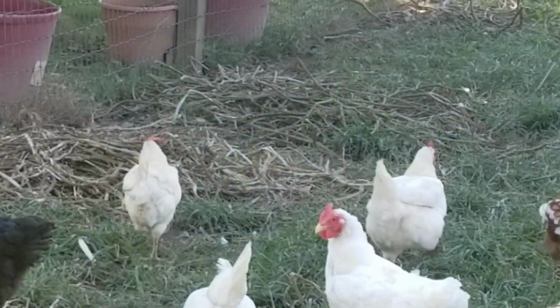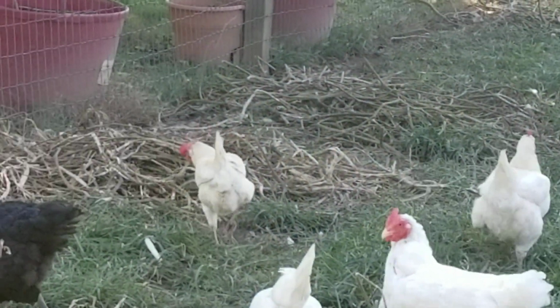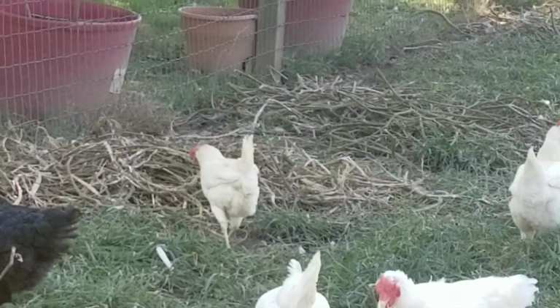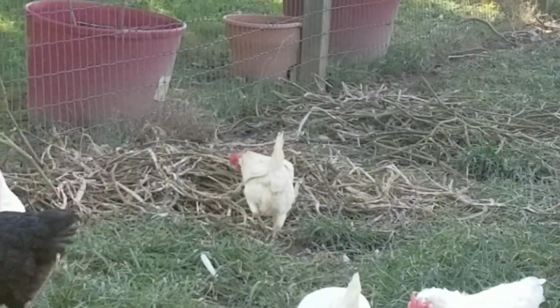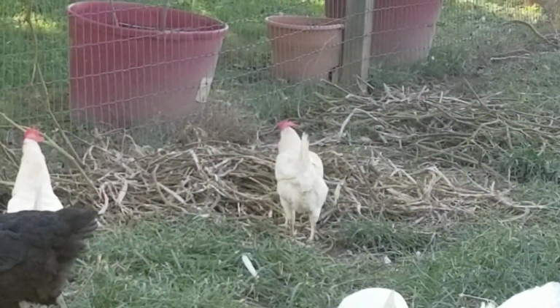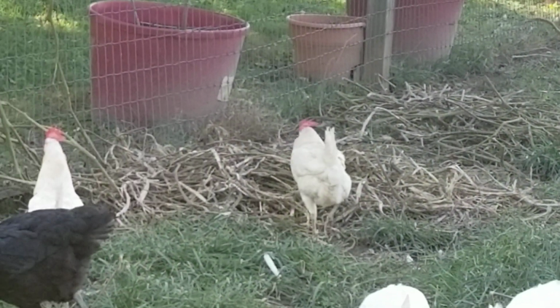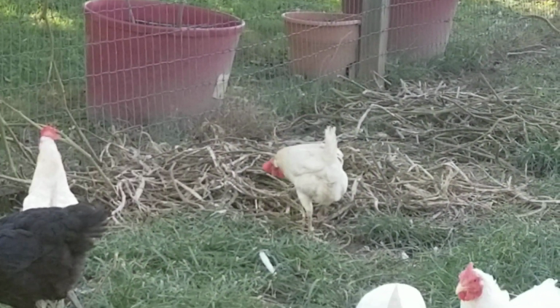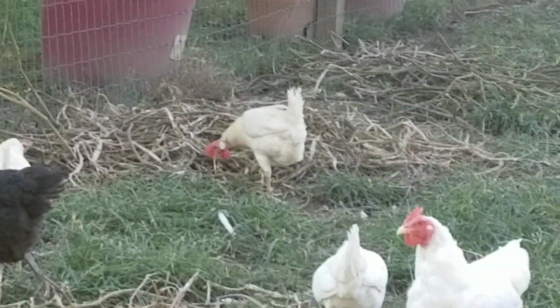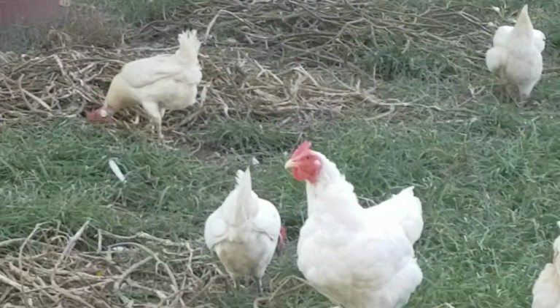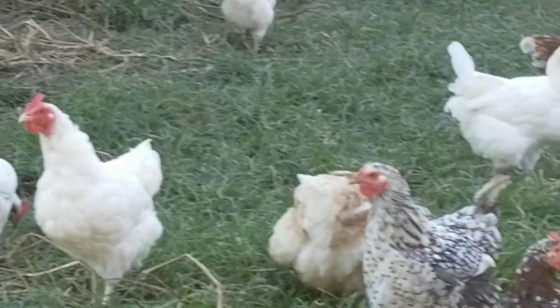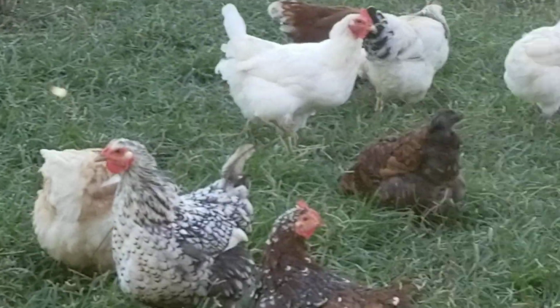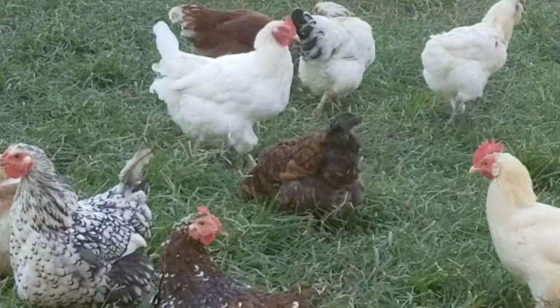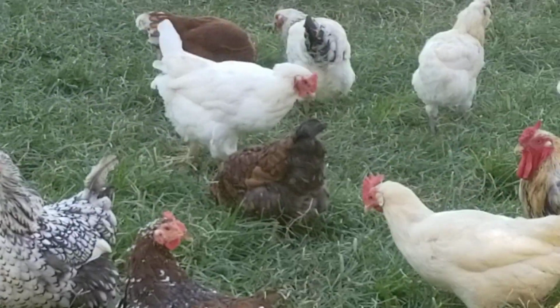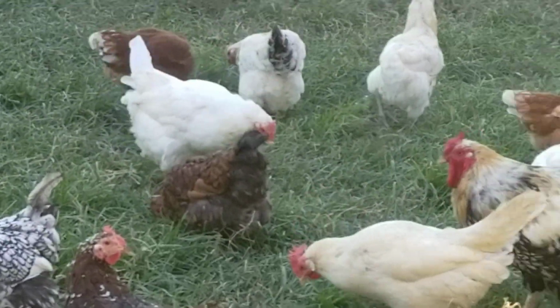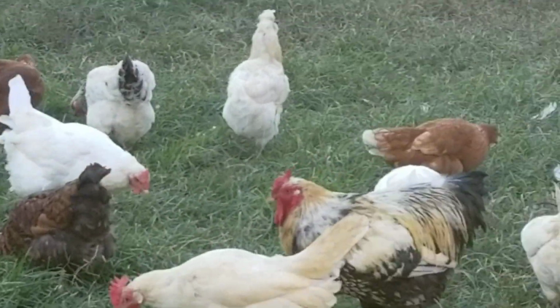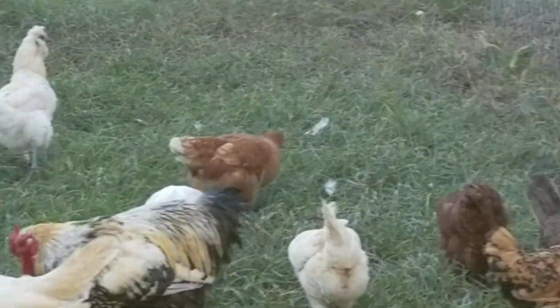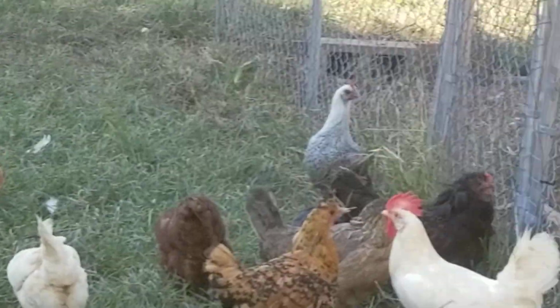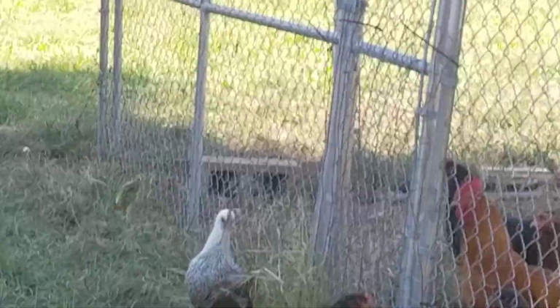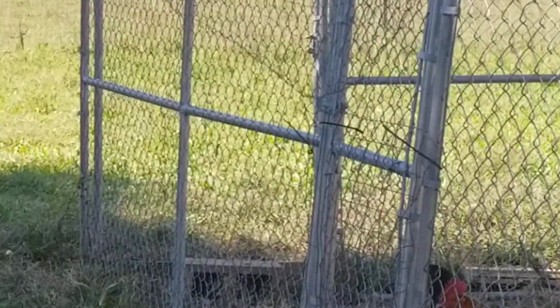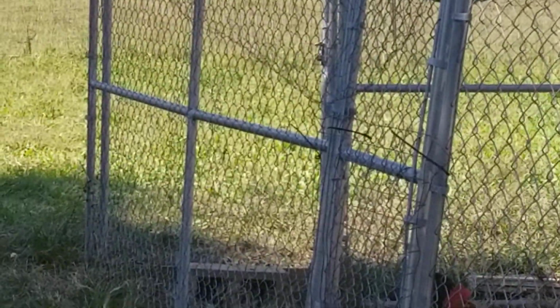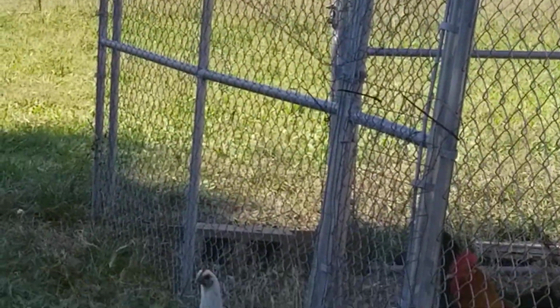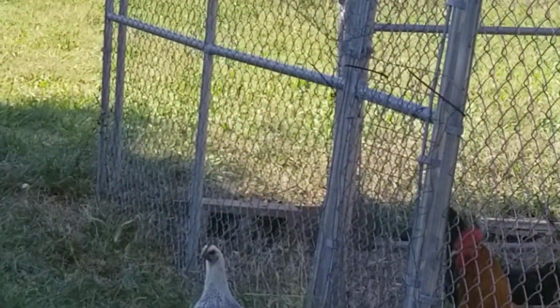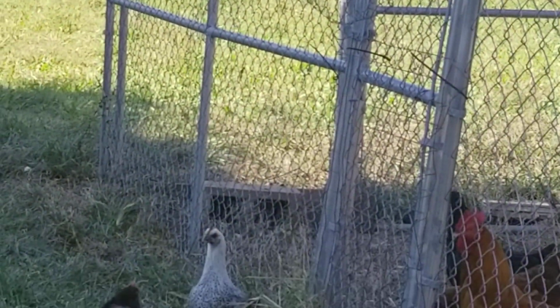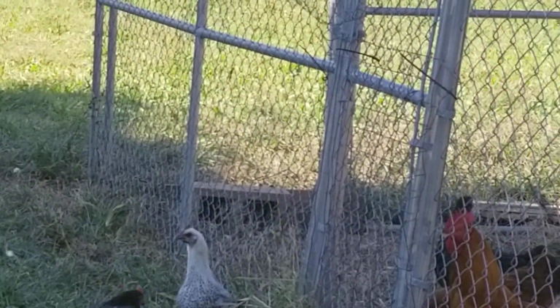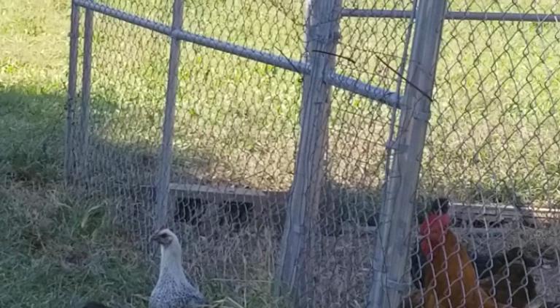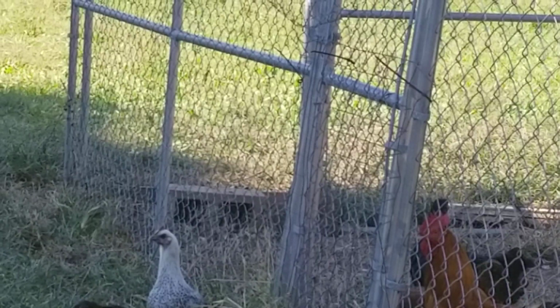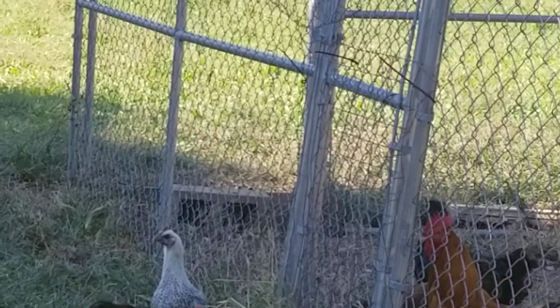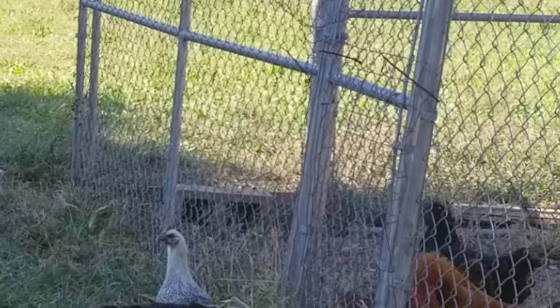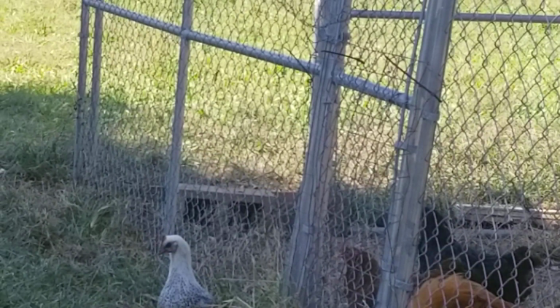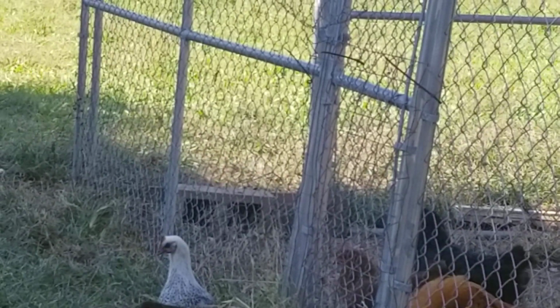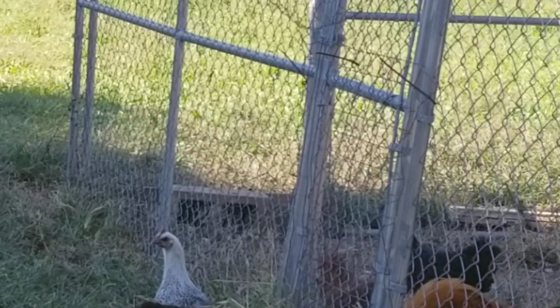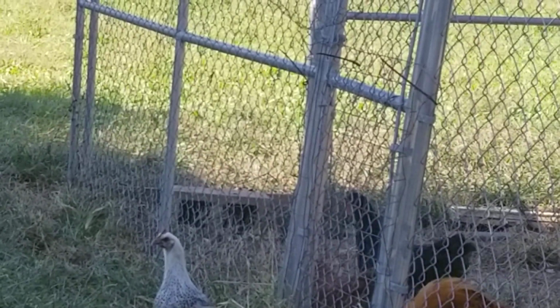And there's some White Rocks, Leghorns, some mixed-breed chickens. The one in the back with the white neck — that's the Egyptian Fayoumi. She's a real pain in the butt.